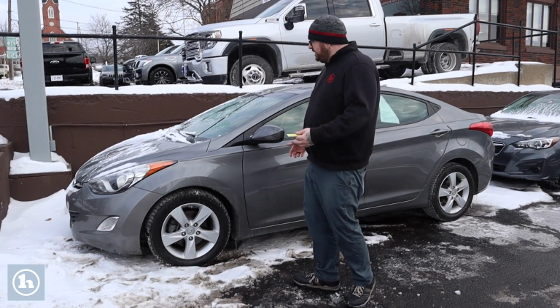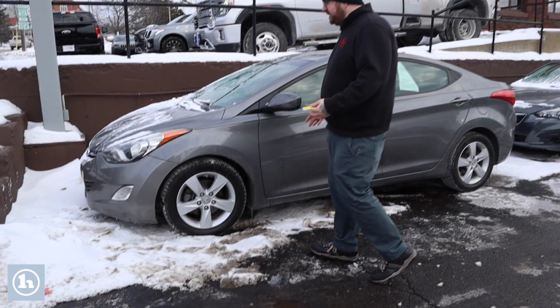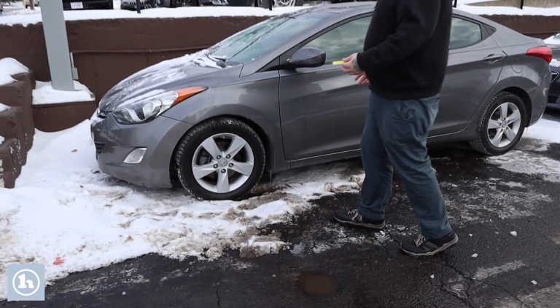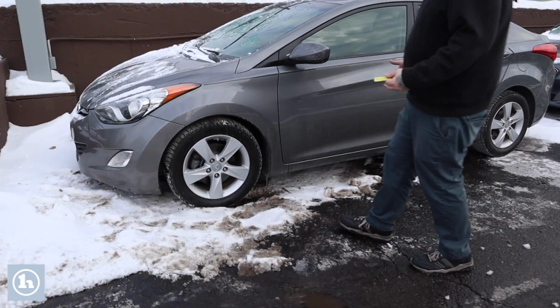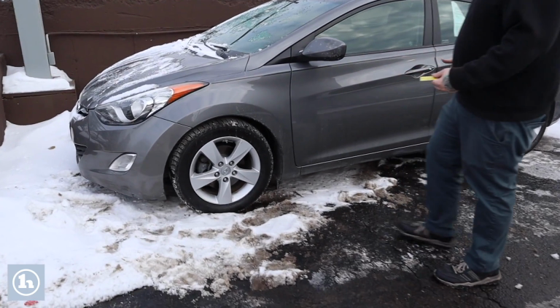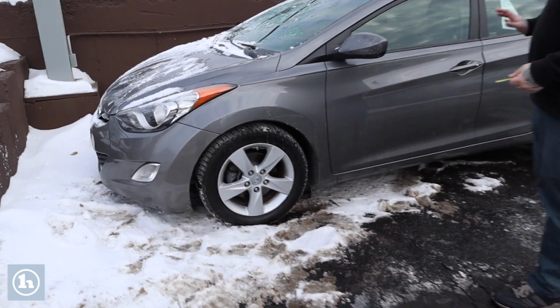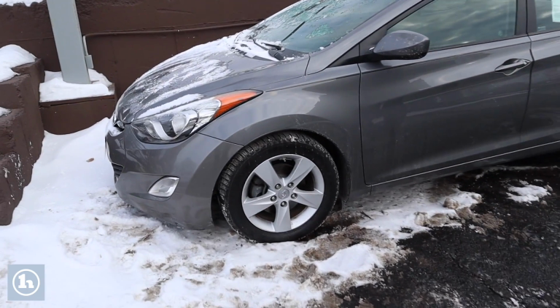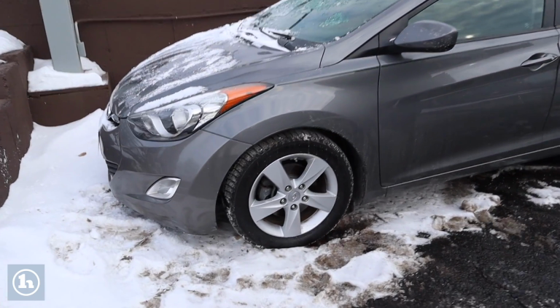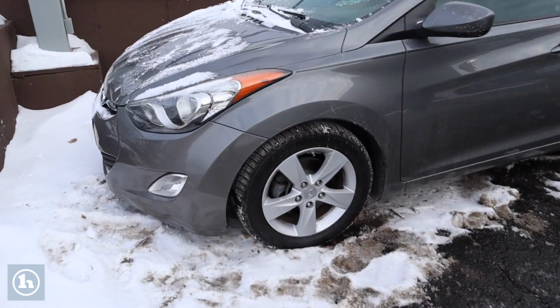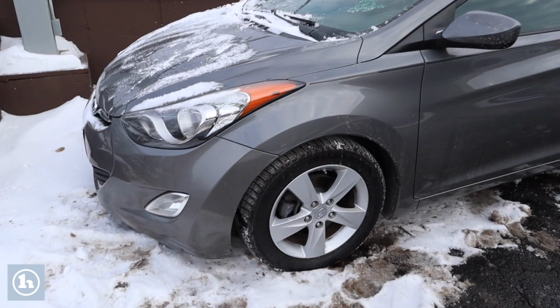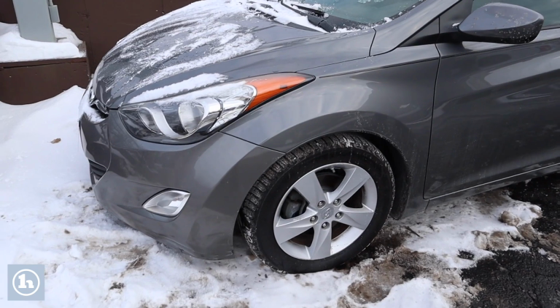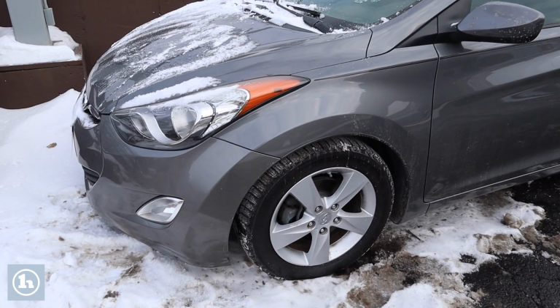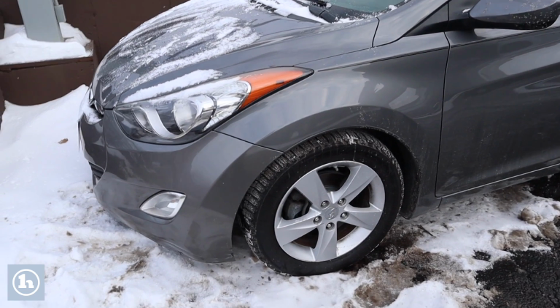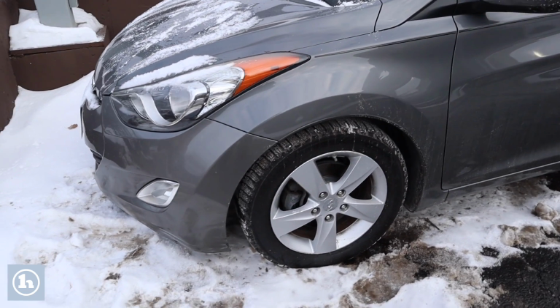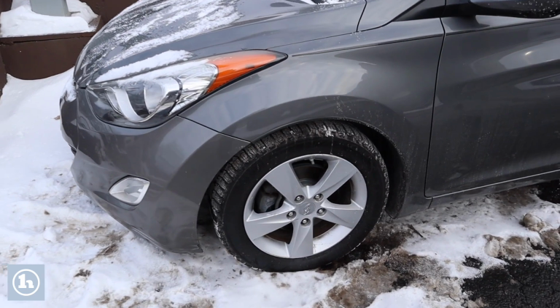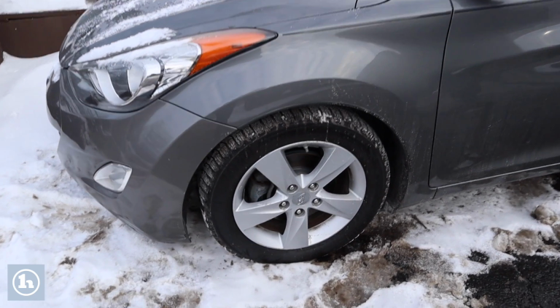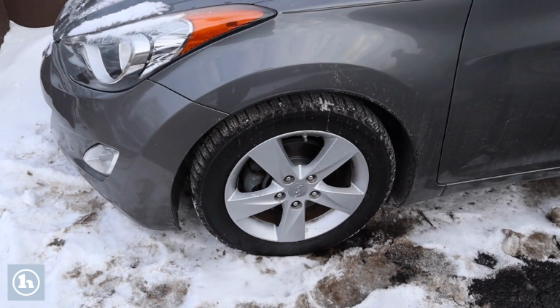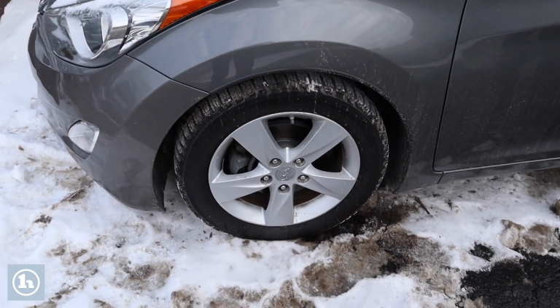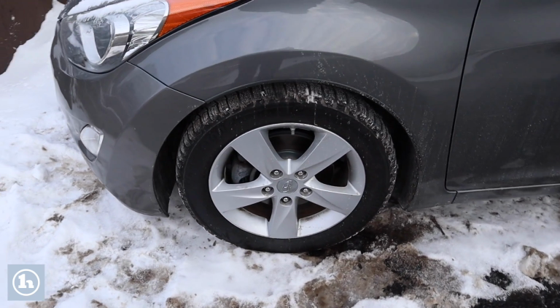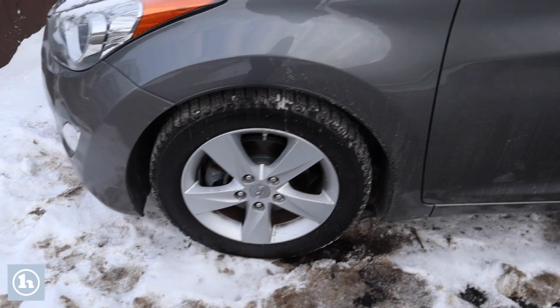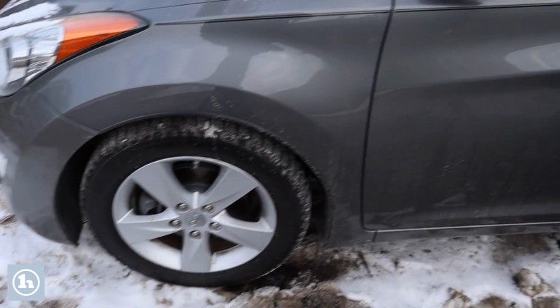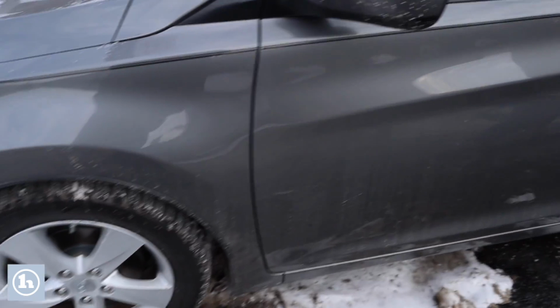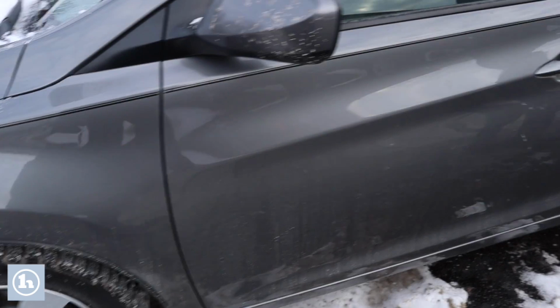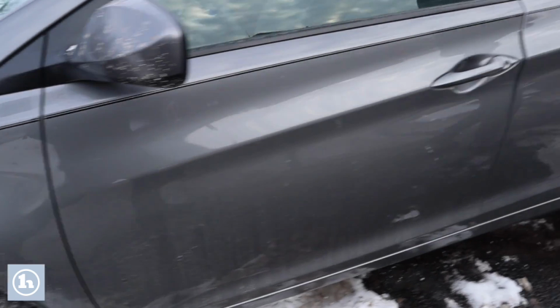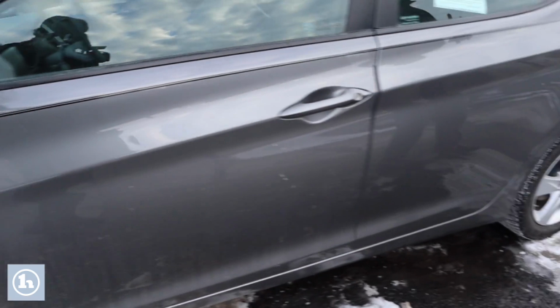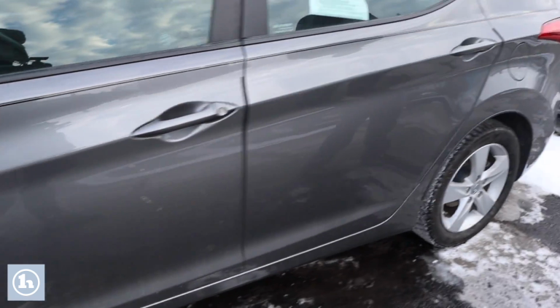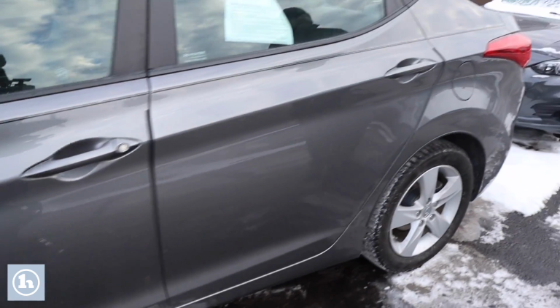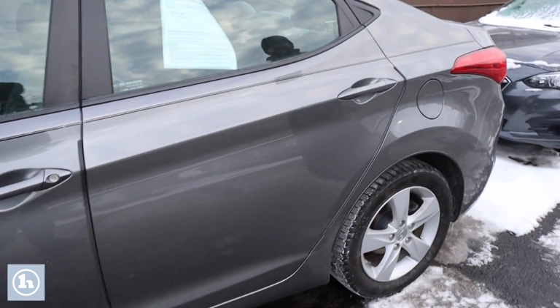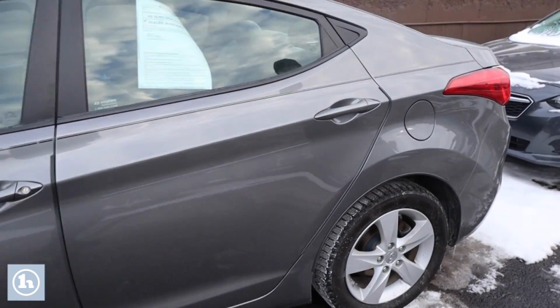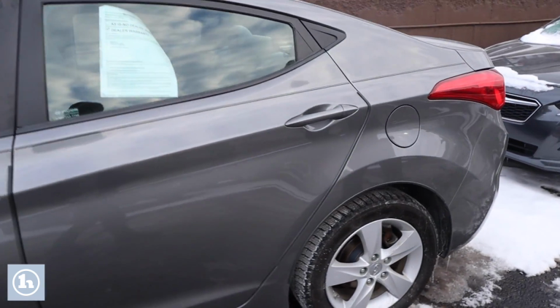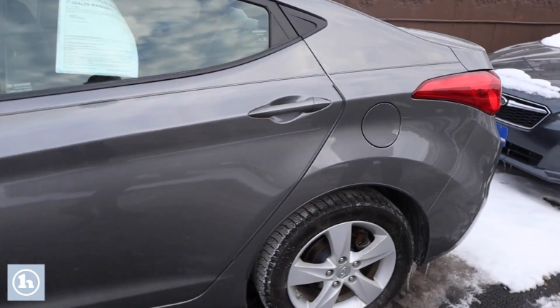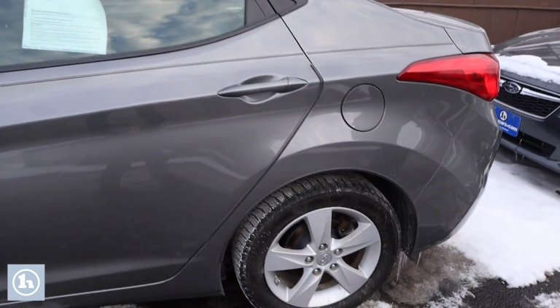As you'll see, it's in very nice condition, about 76,000 miles on the vehicle, but has some very nice features. It is on Bridgestone winter tires, you've got the nice Hyundai alloy wheels. It is a mid-sized sedan, so decent space in the back for passengers.